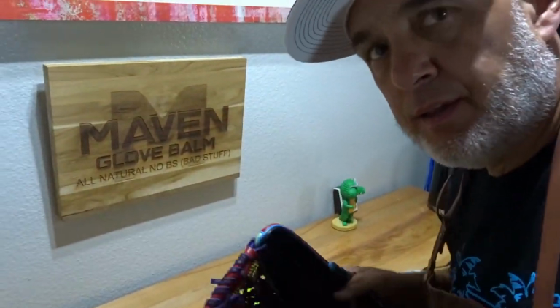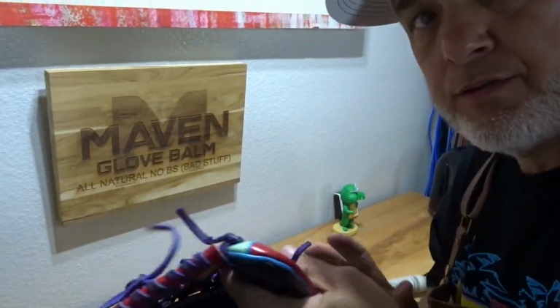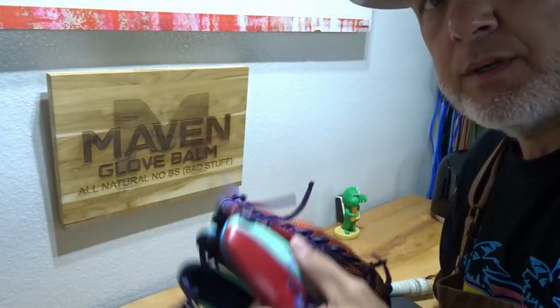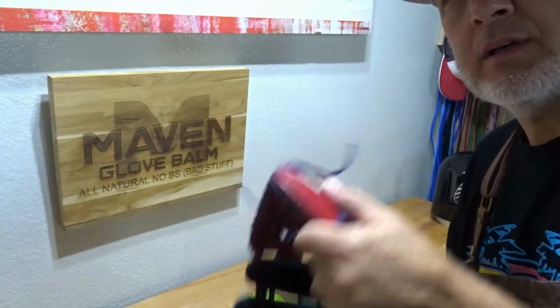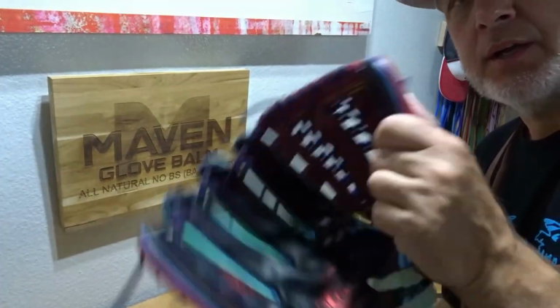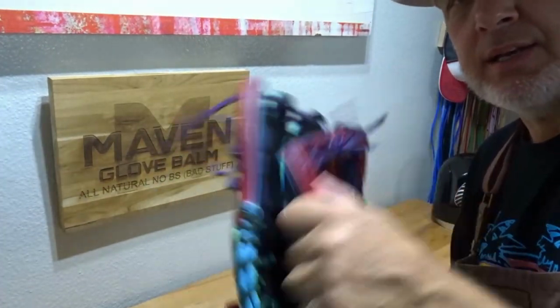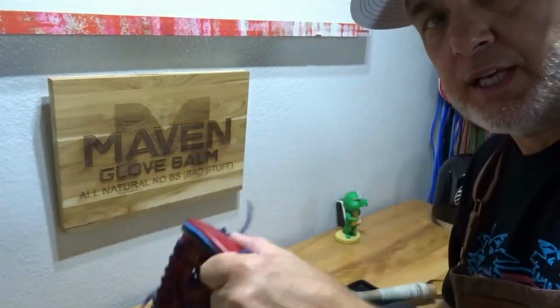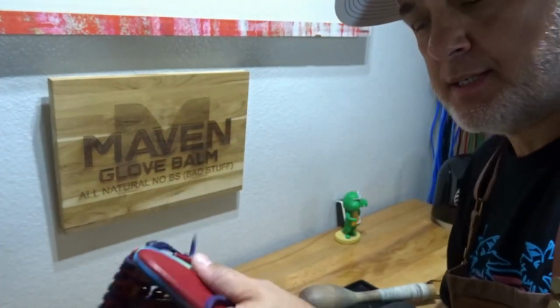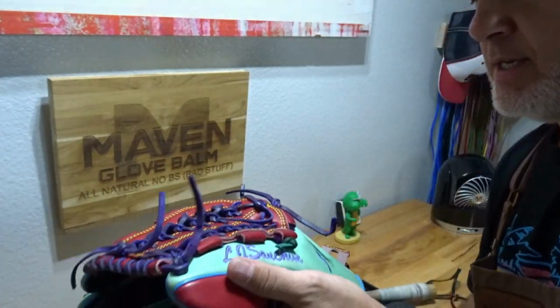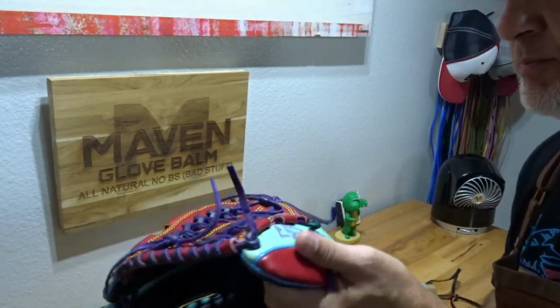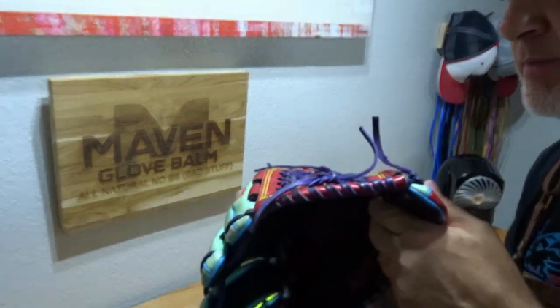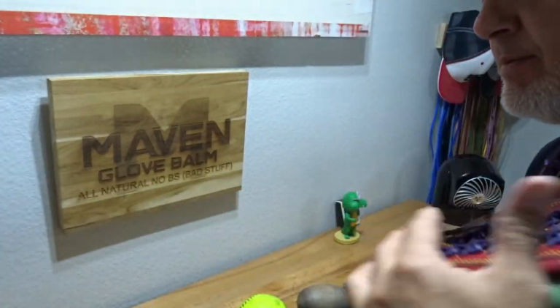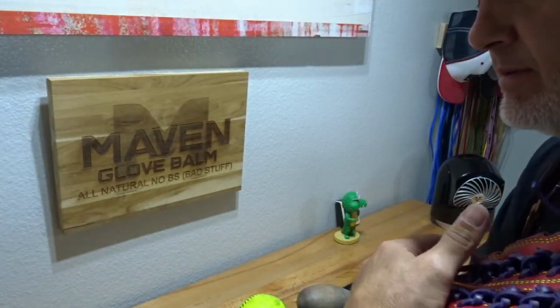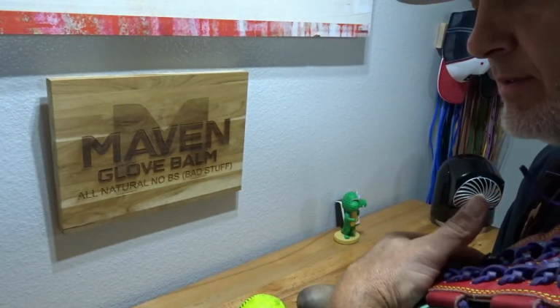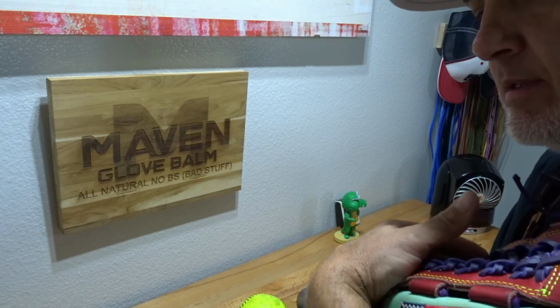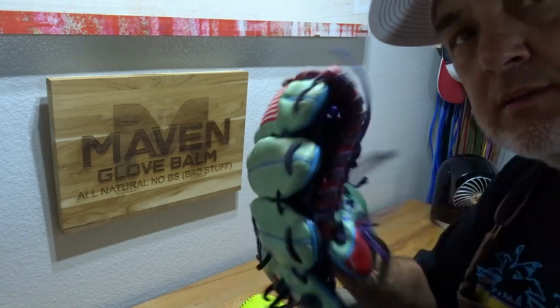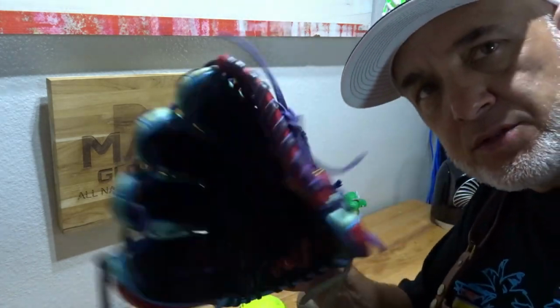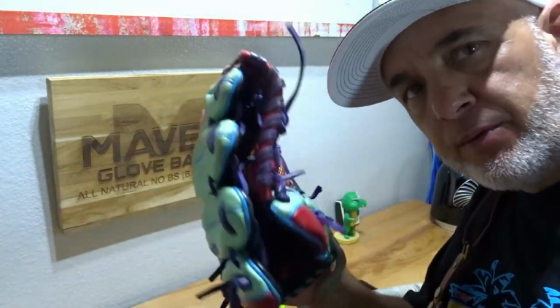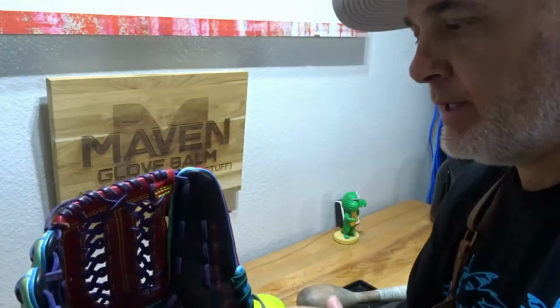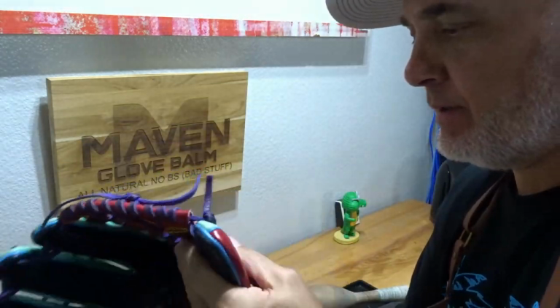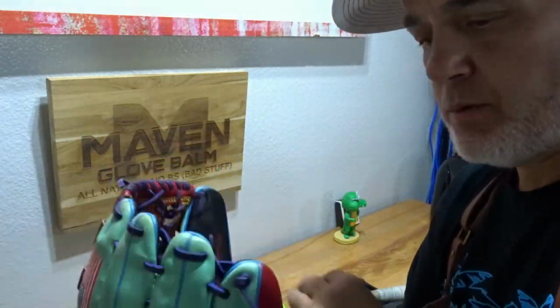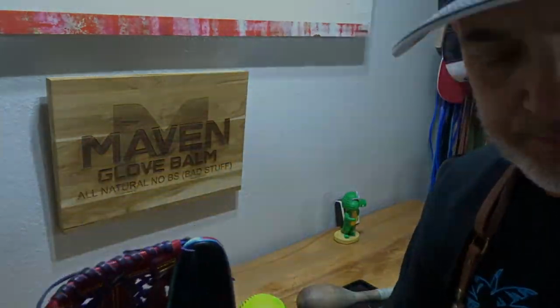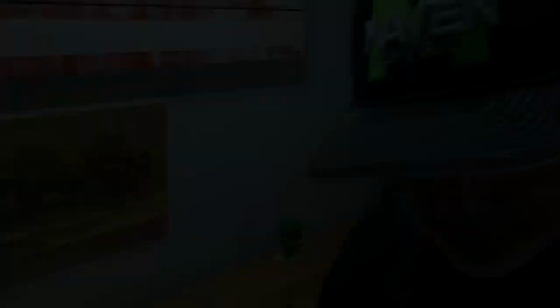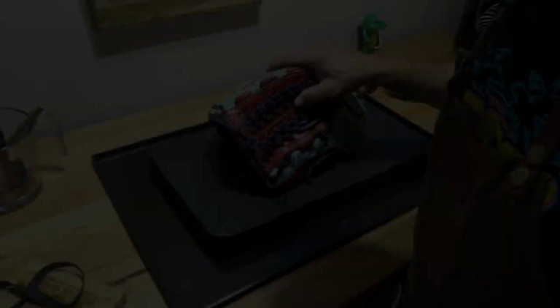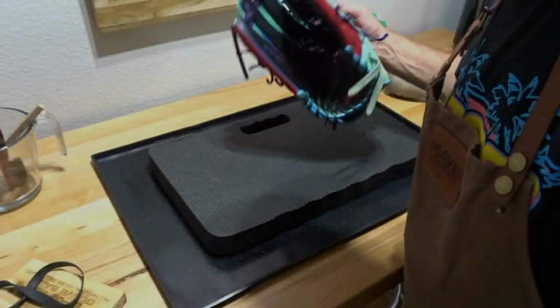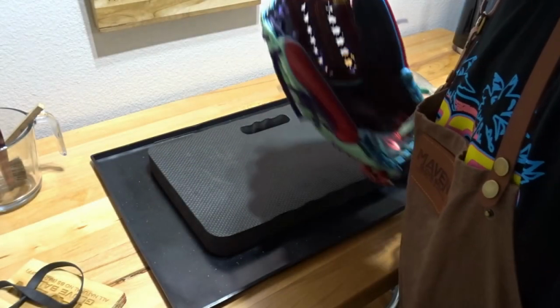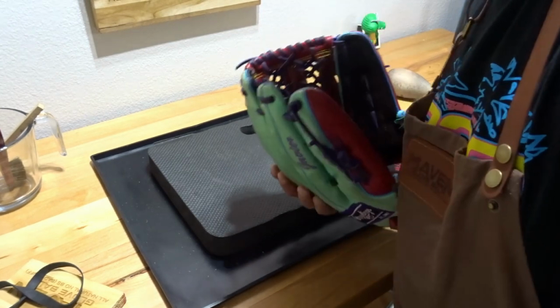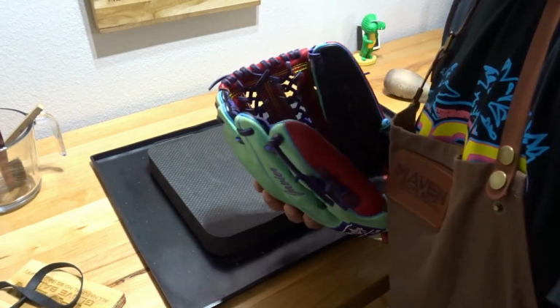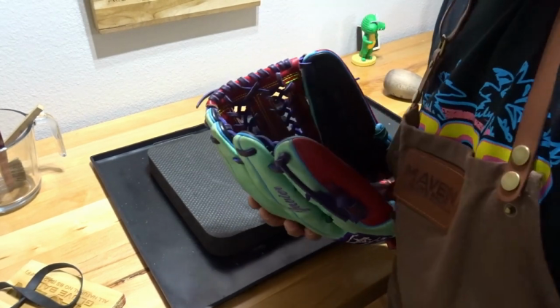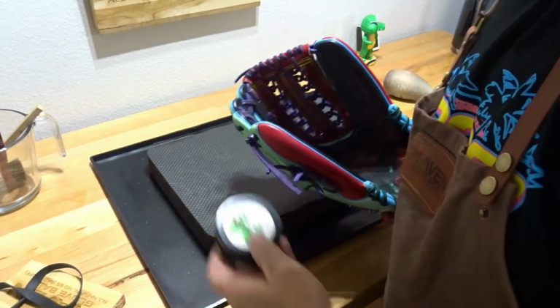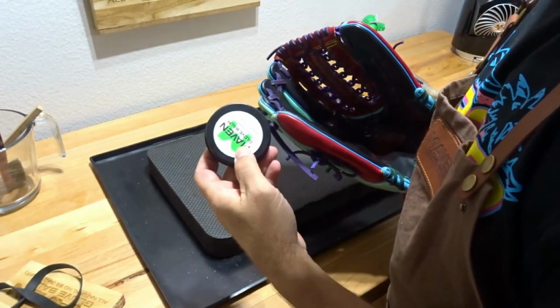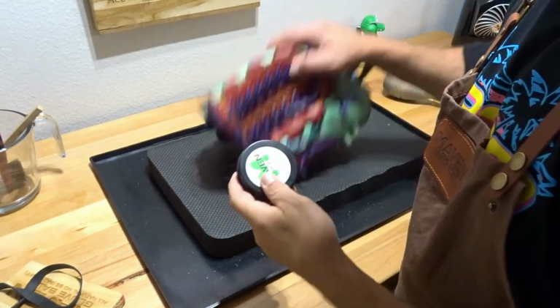That's going to do it for this one. We've got a really nice pinky thumb slap, we're snapping real good. I think we're good. This one's done — we're going to throw some conditioner on here, maybe a glove balm.